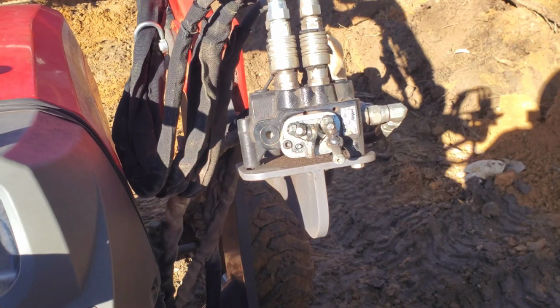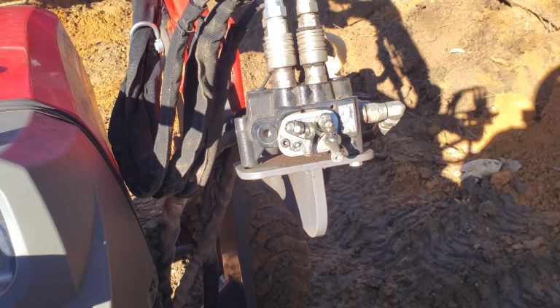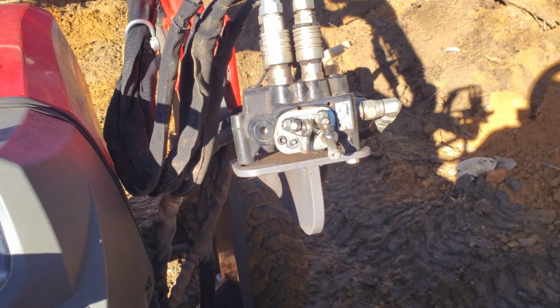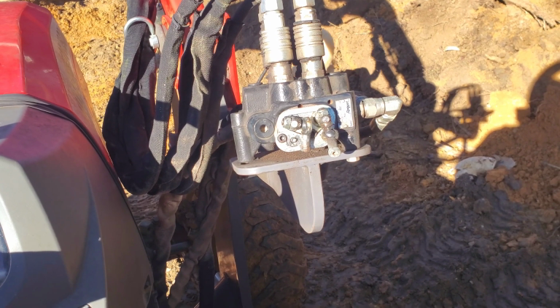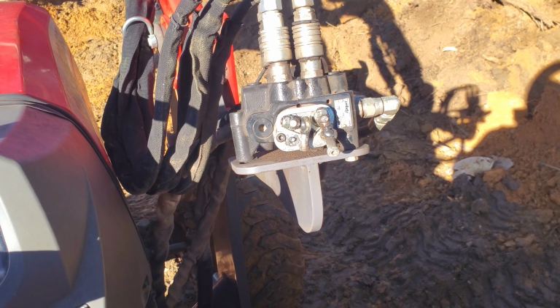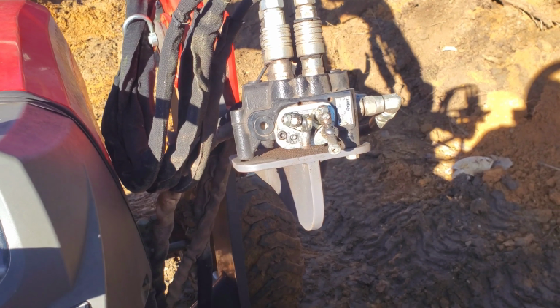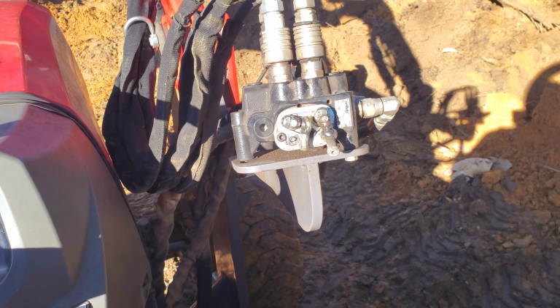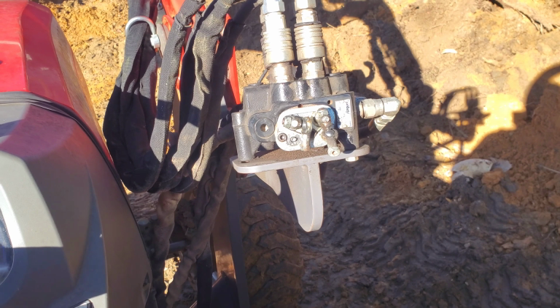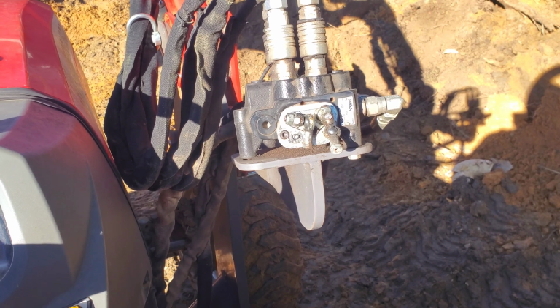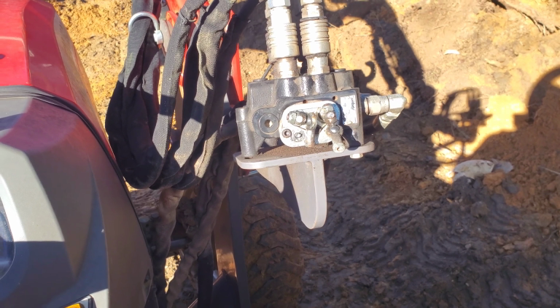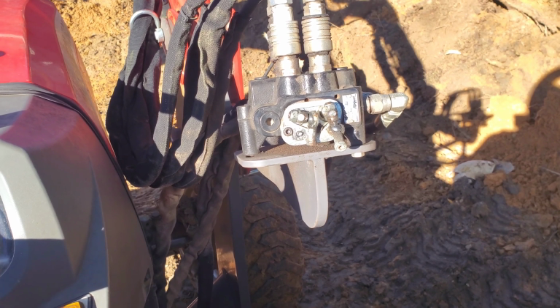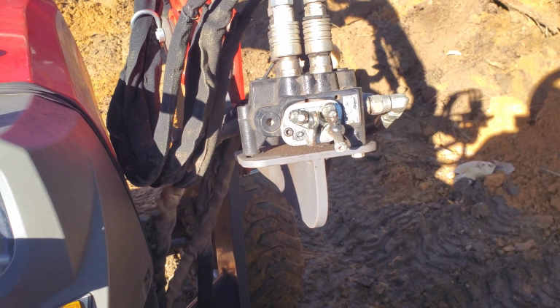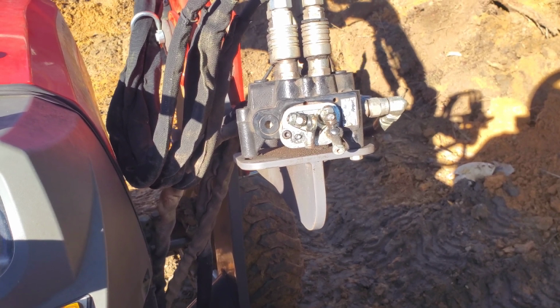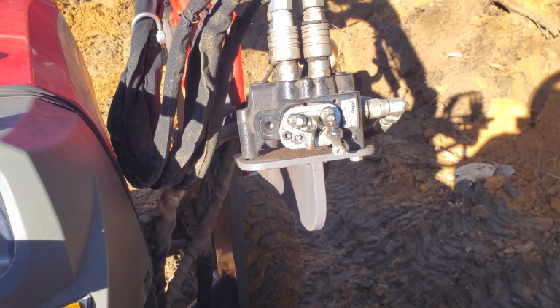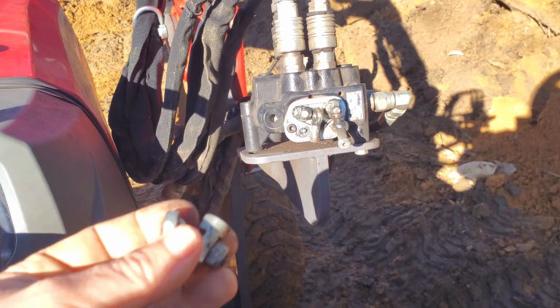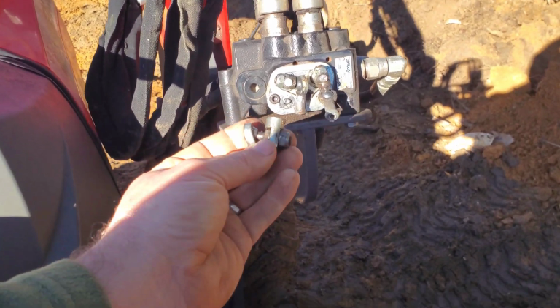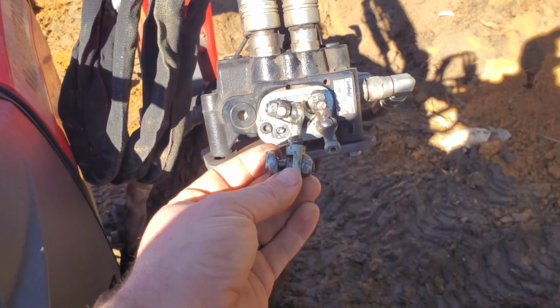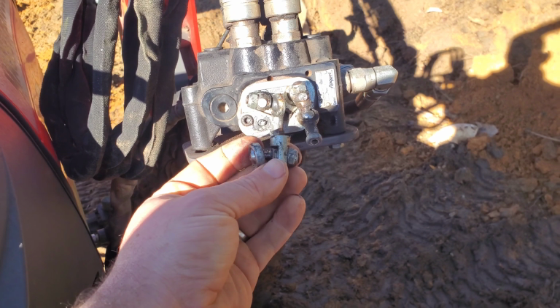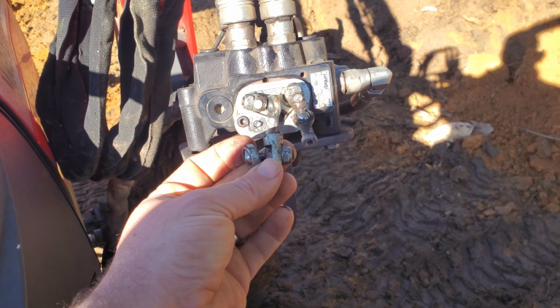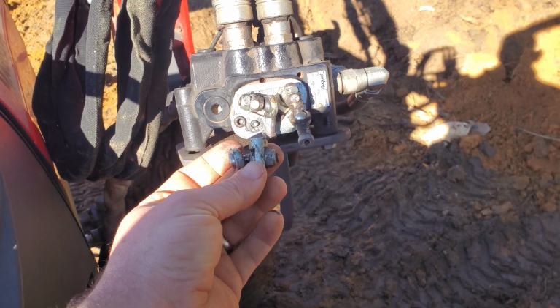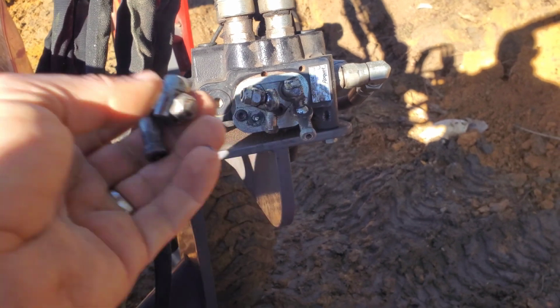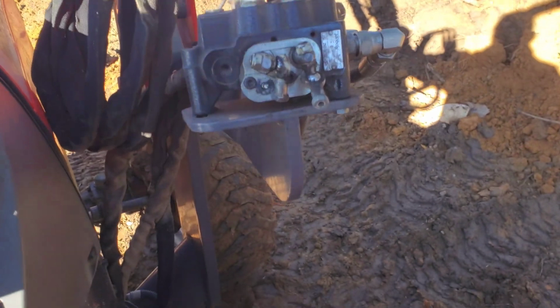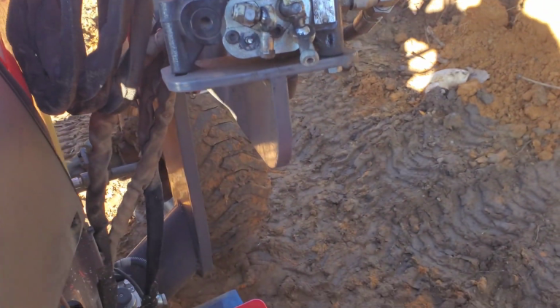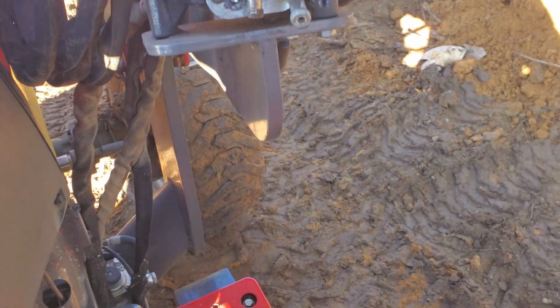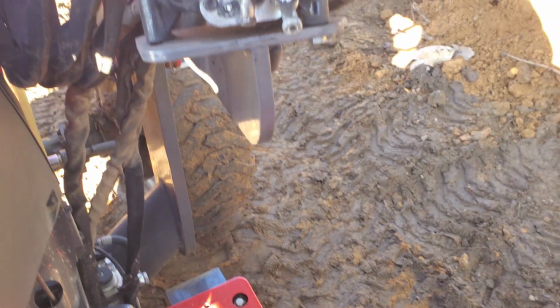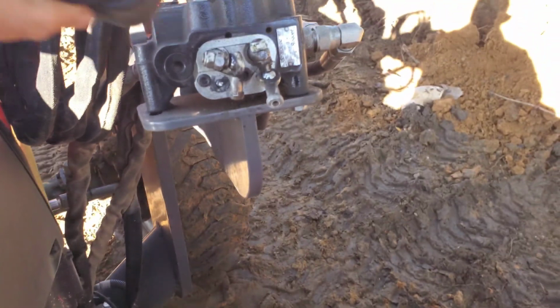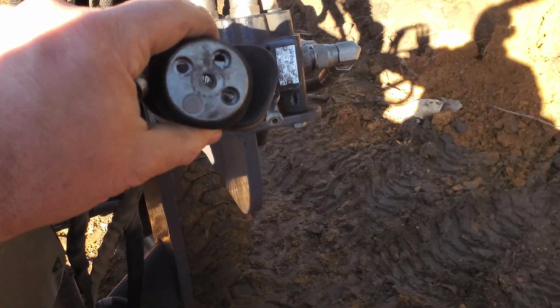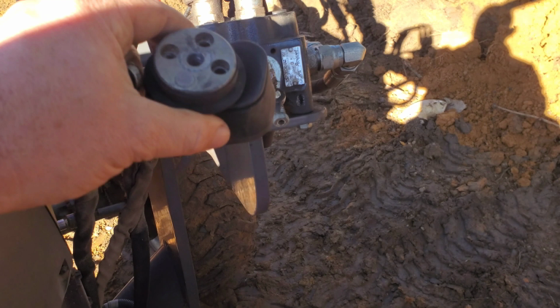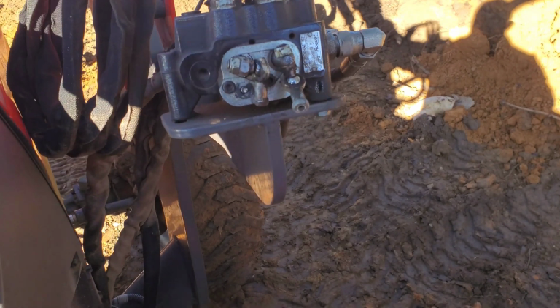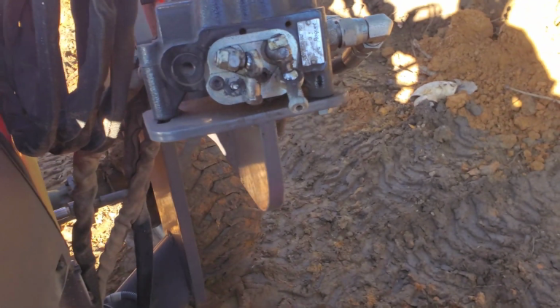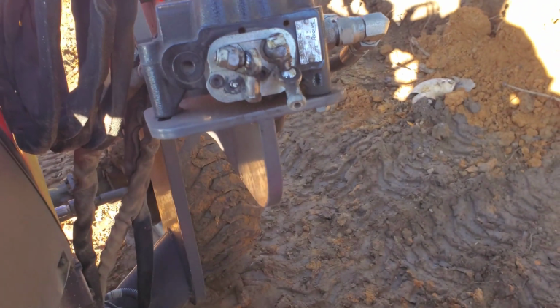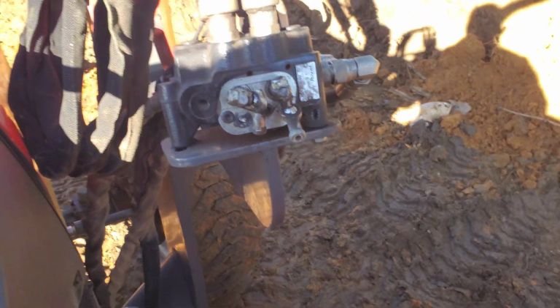Hey, Thomas here, and today I had an issue while digging out my septic, putting in new field lines. As you can see, a little ball joint here. I was using my front end loader, took this plate off and everything, and my controls kind of got wonky.